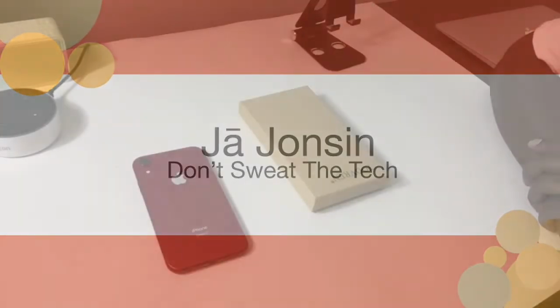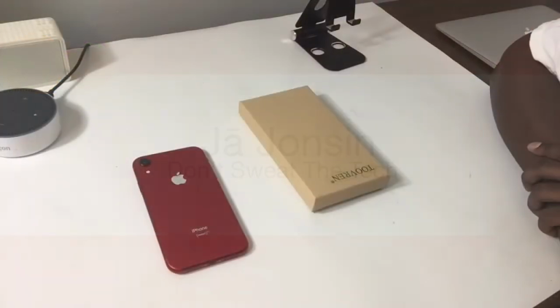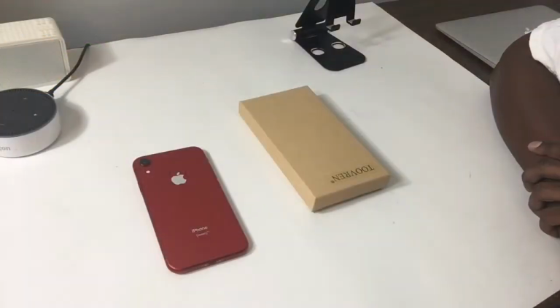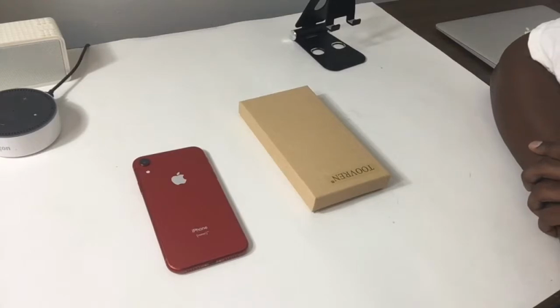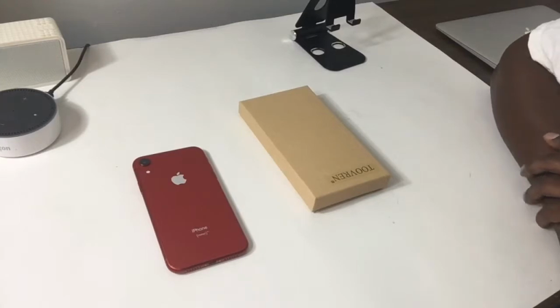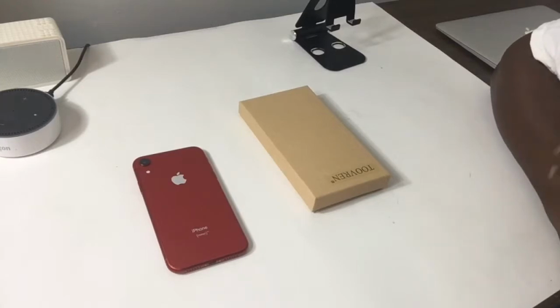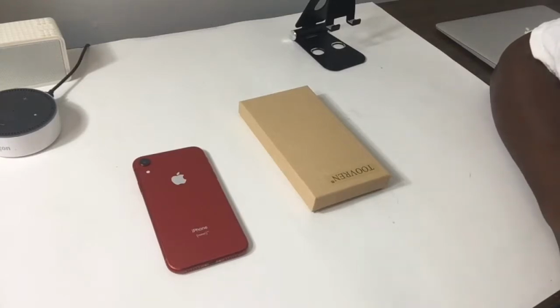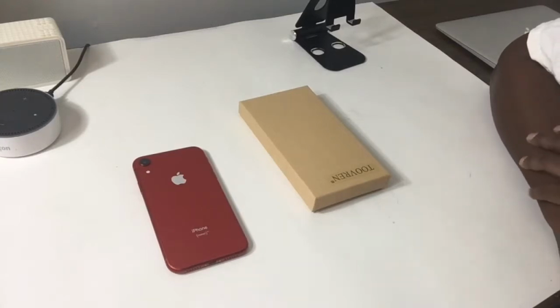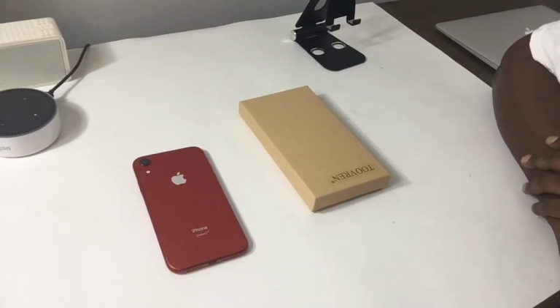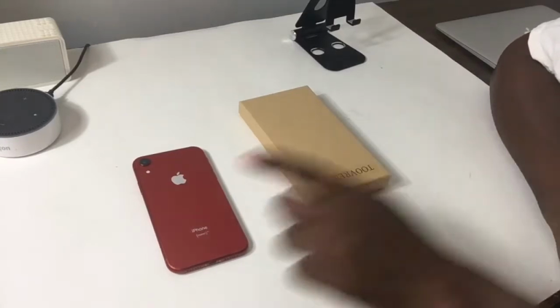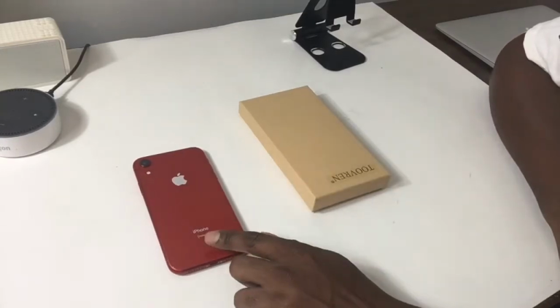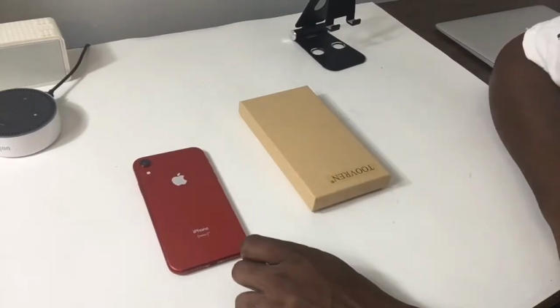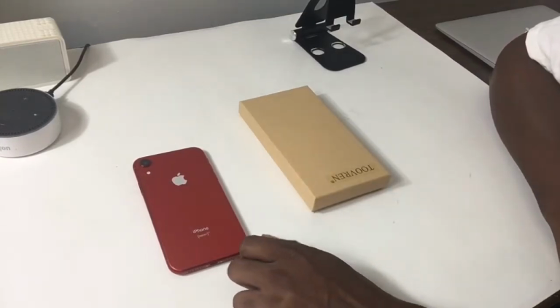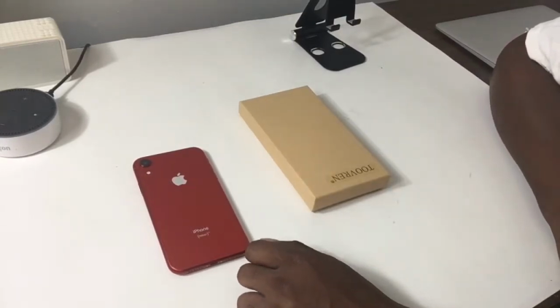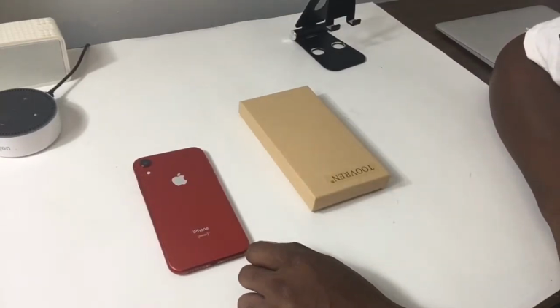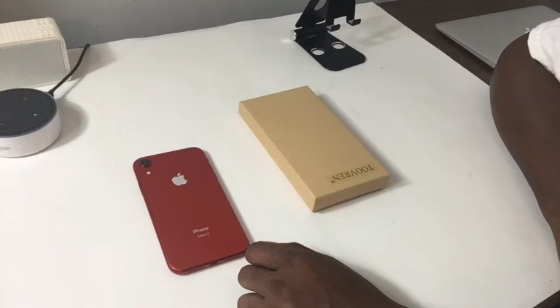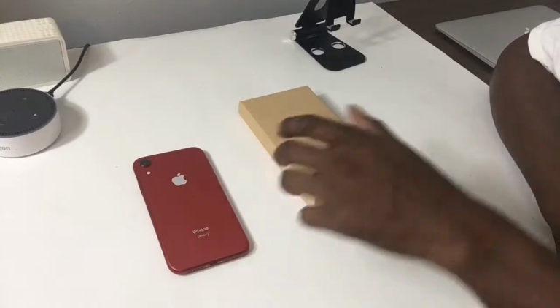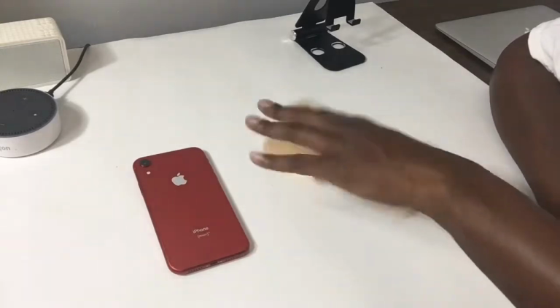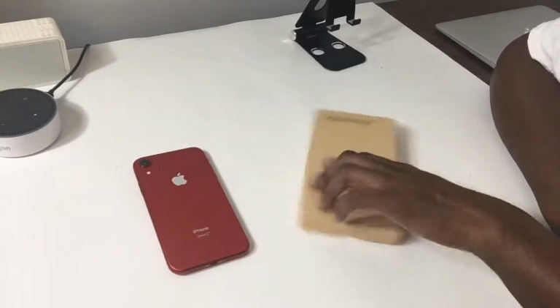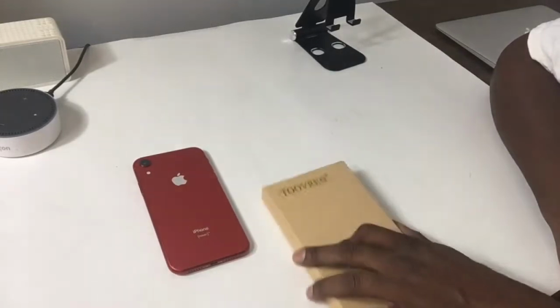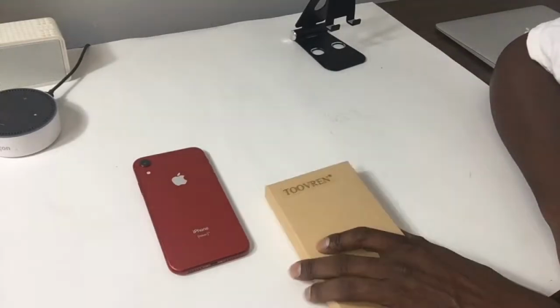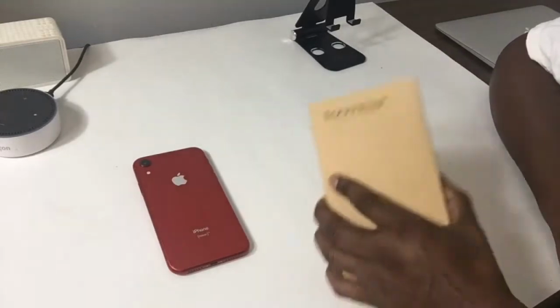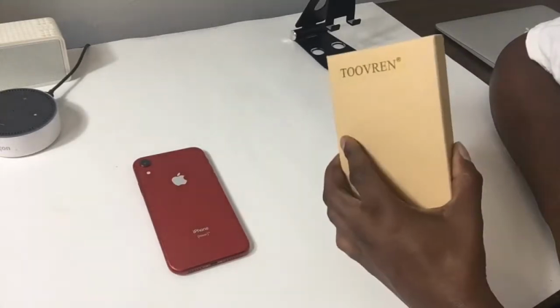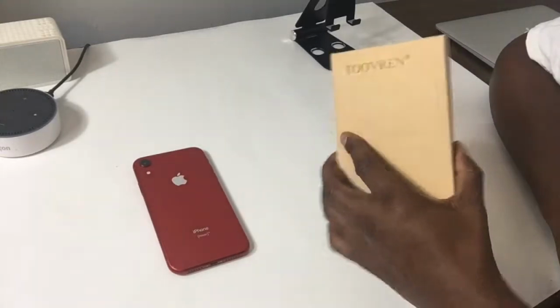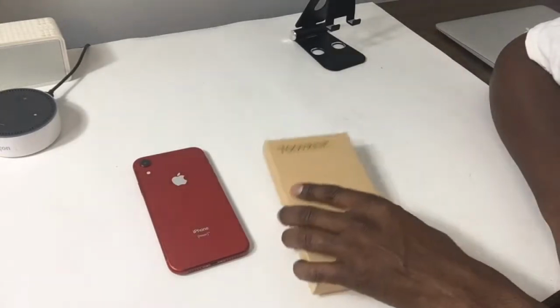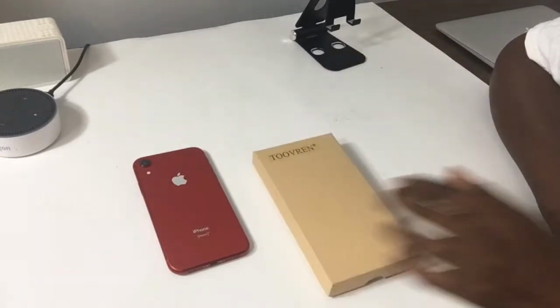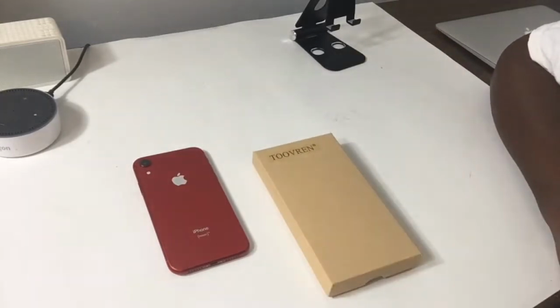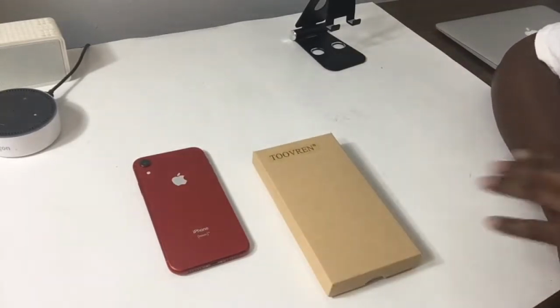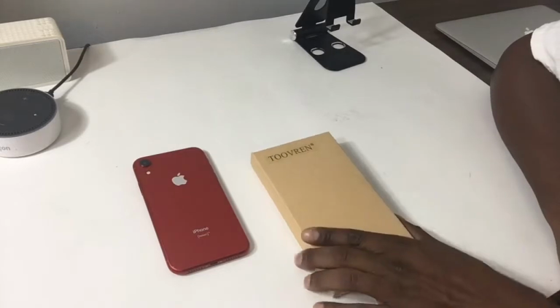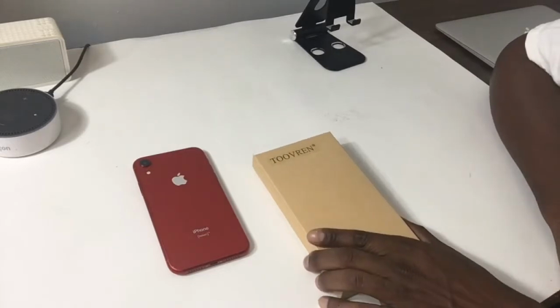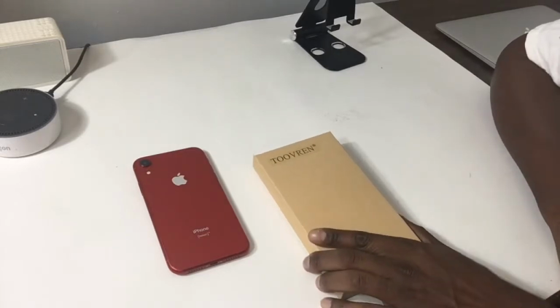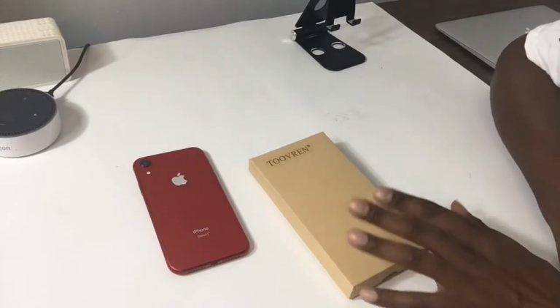What's up, Jay Johnson the Back Edge again, and I have another case for you for the iPhone XR. This is from Tuvern — shout out to Tuvern for sending me out this case.